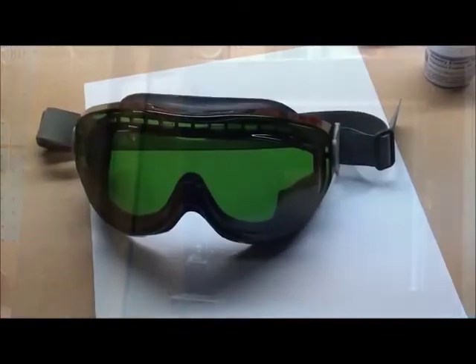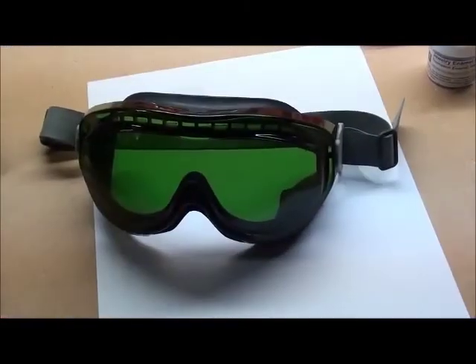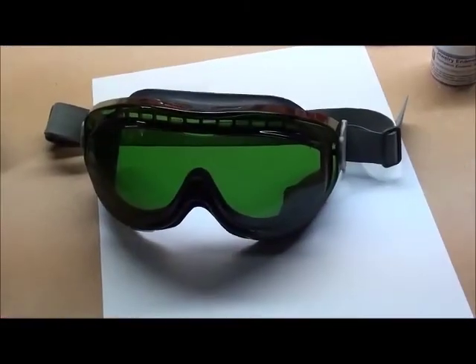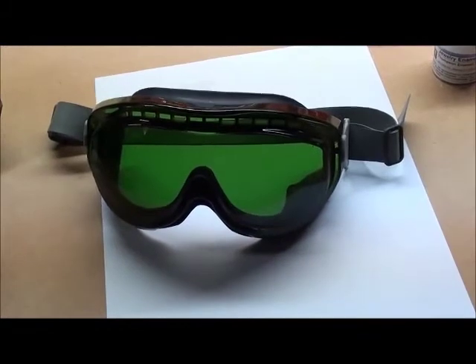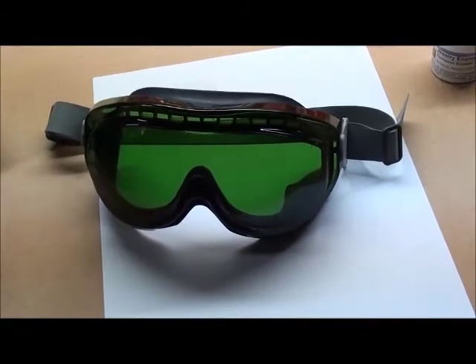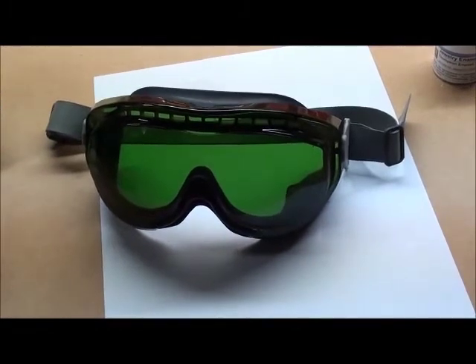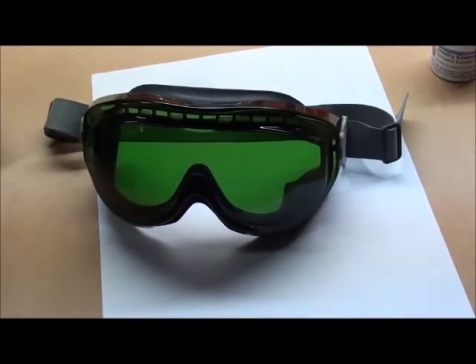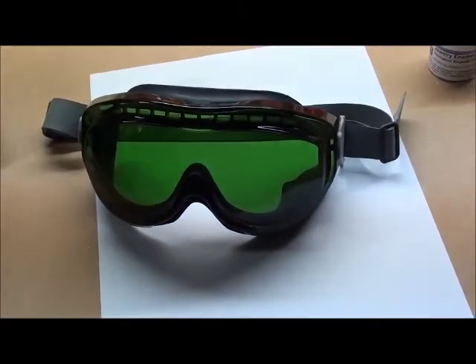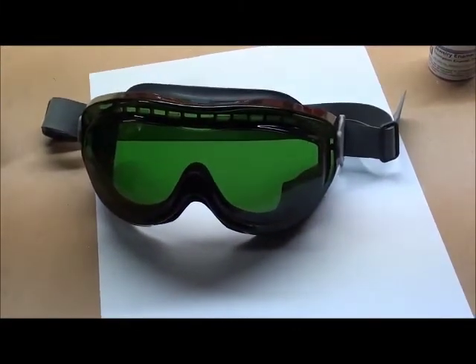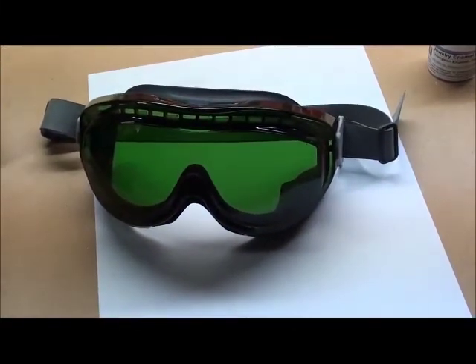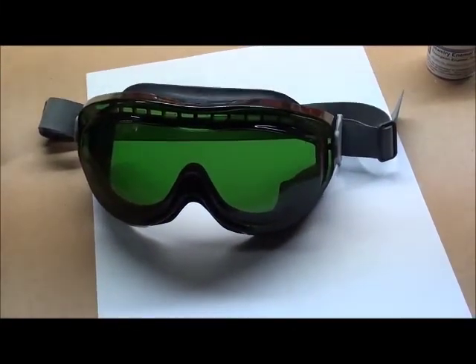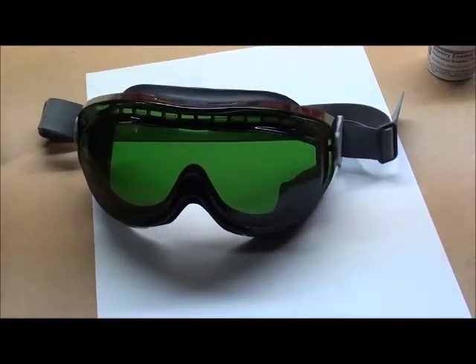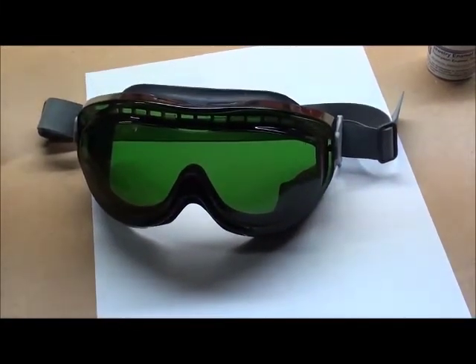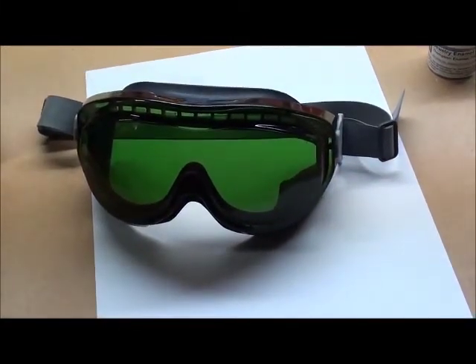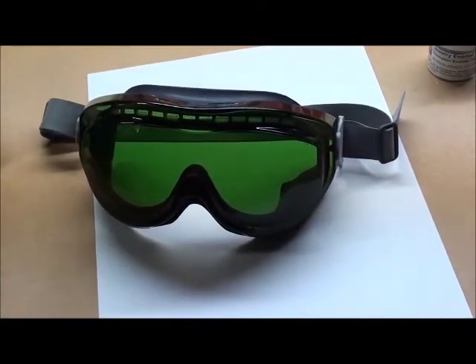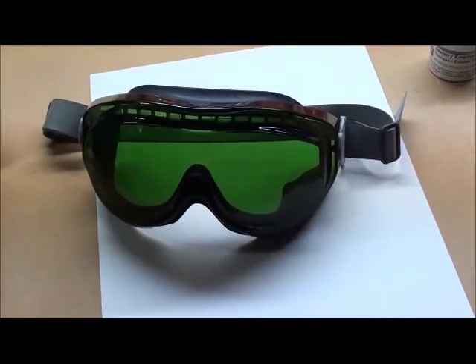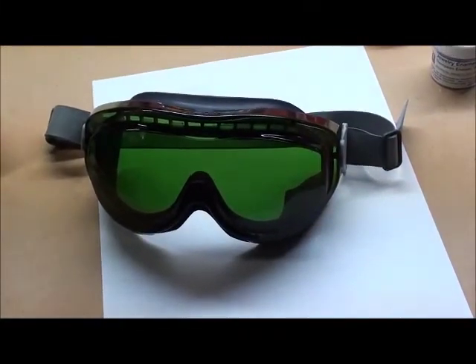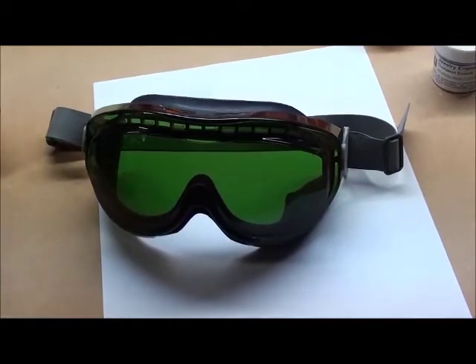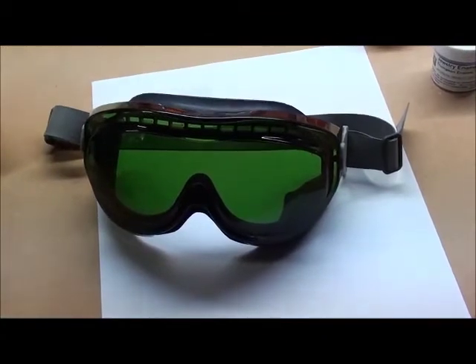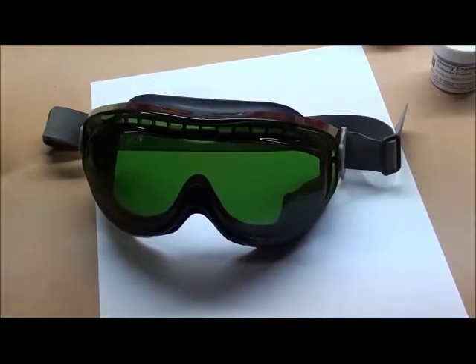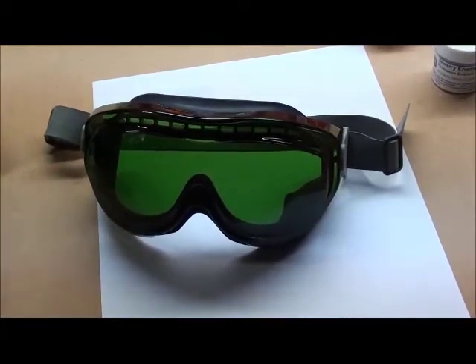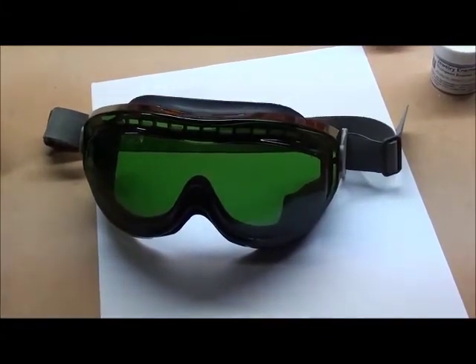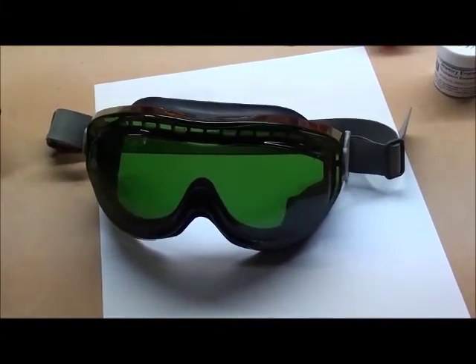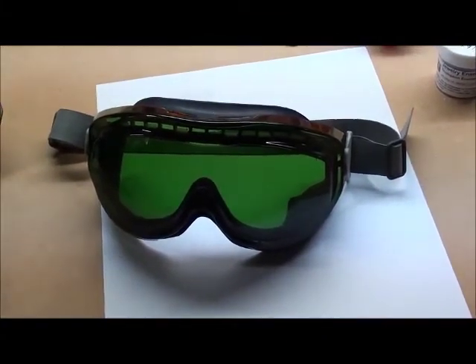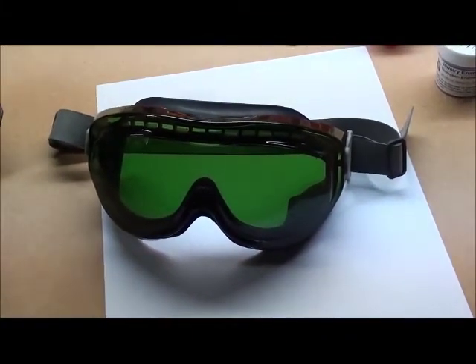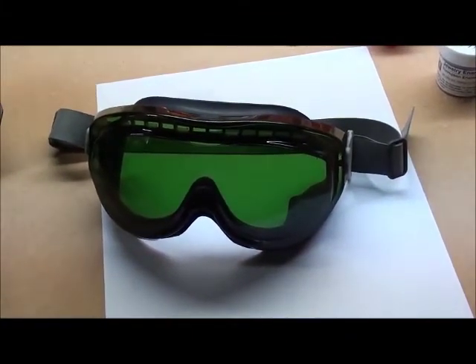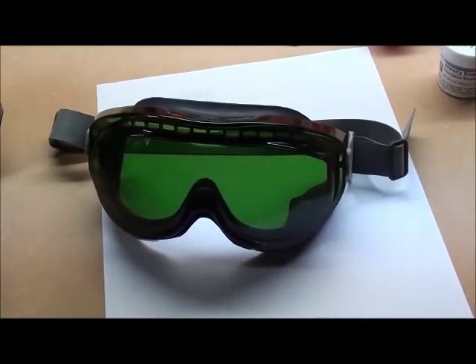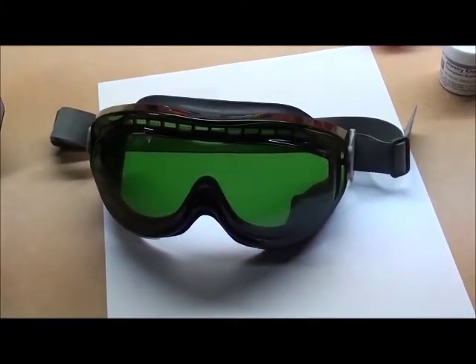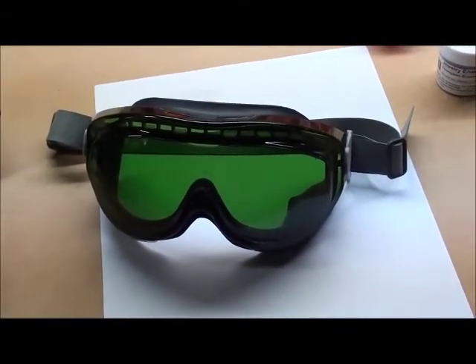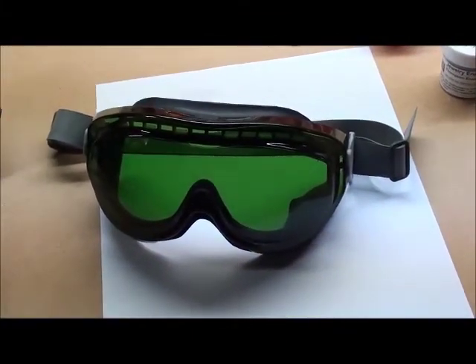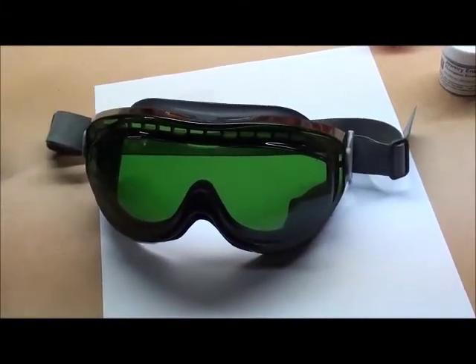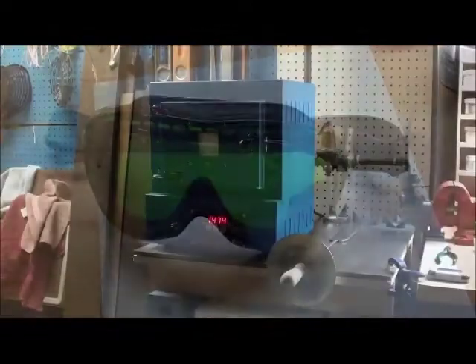When I look into the kiln, I use these green goggles to cut down on the infrared radiation. It's pretty safe to look inside once in a while, but it's best long-term to wear protective goggles.